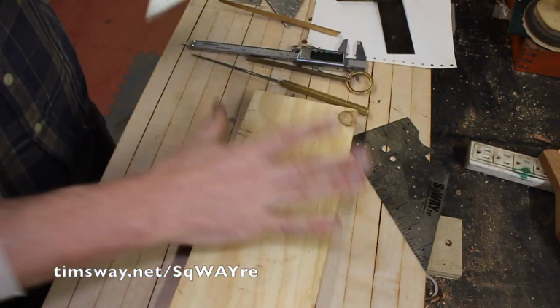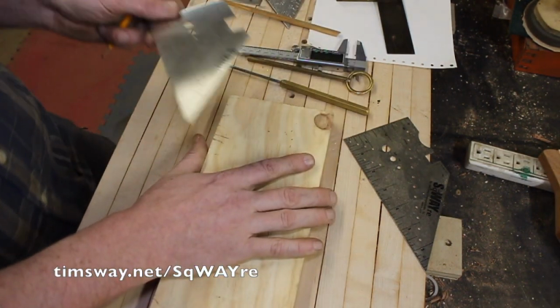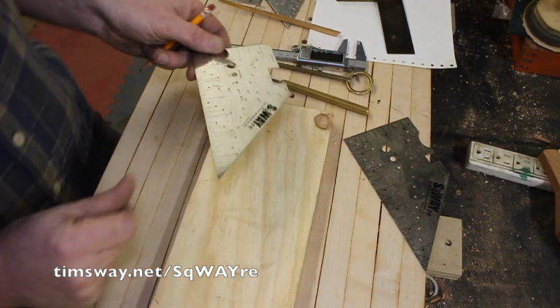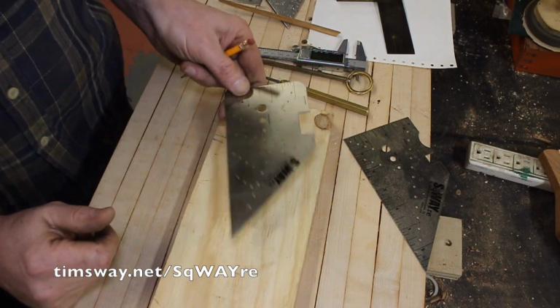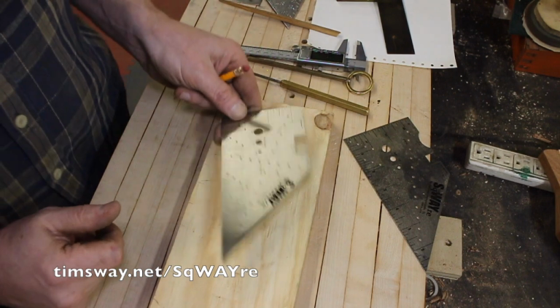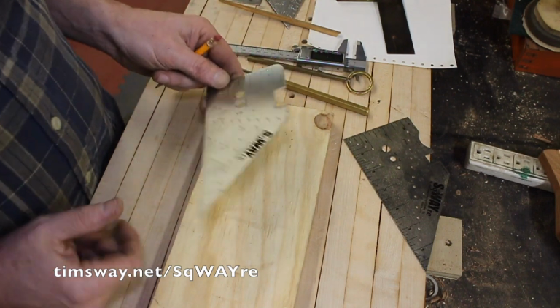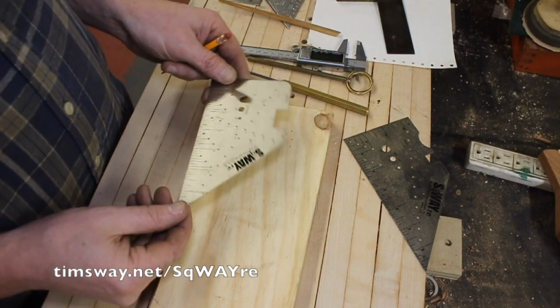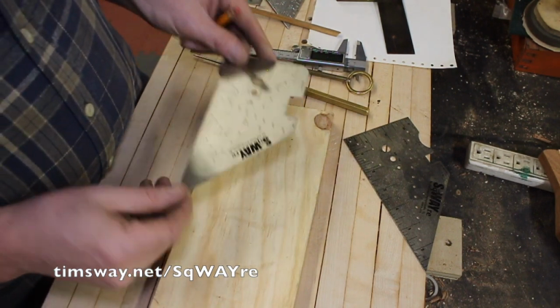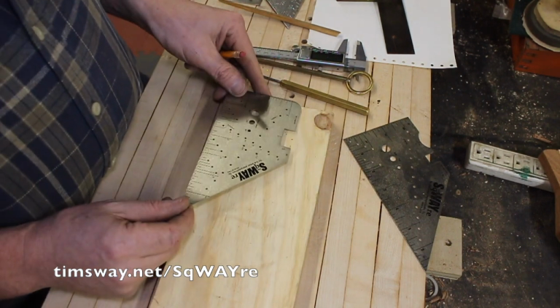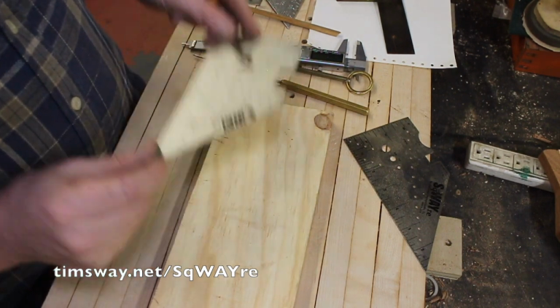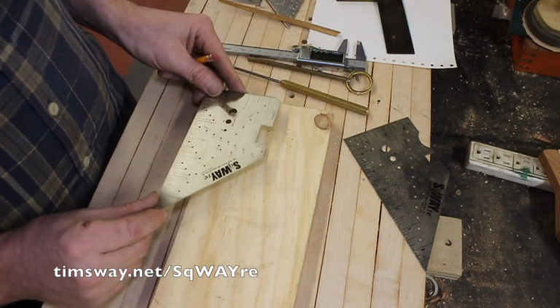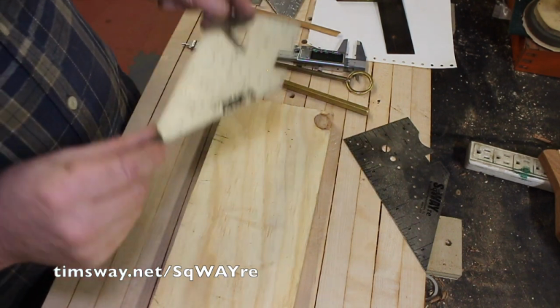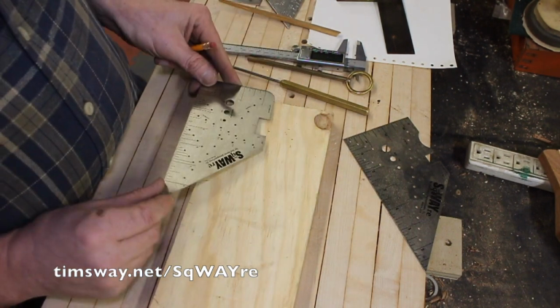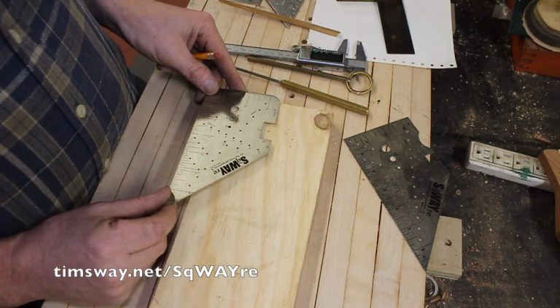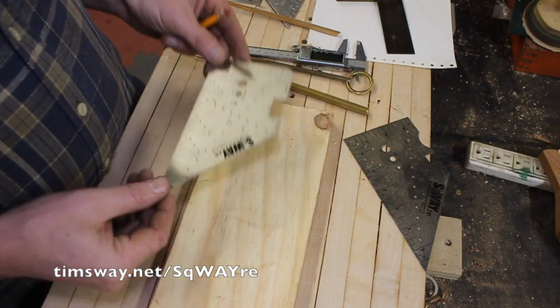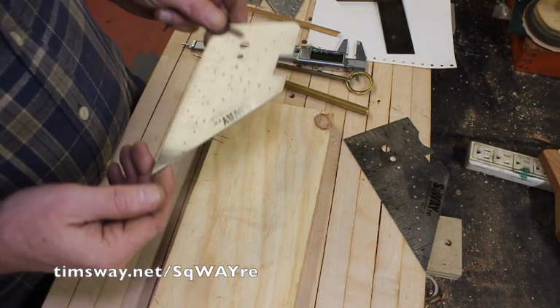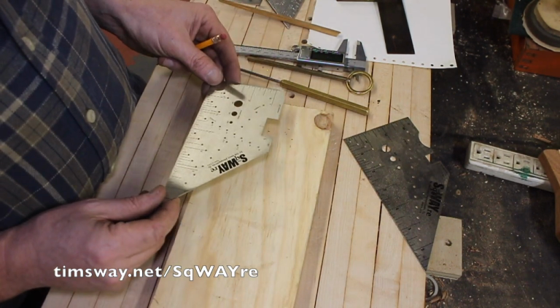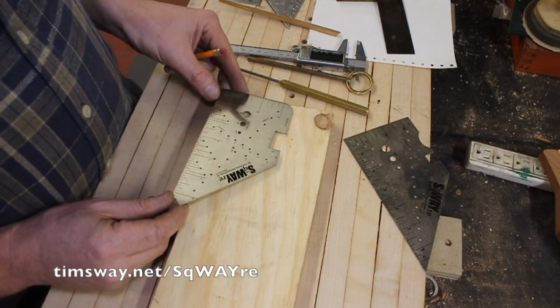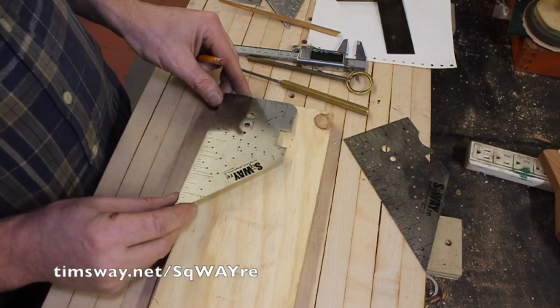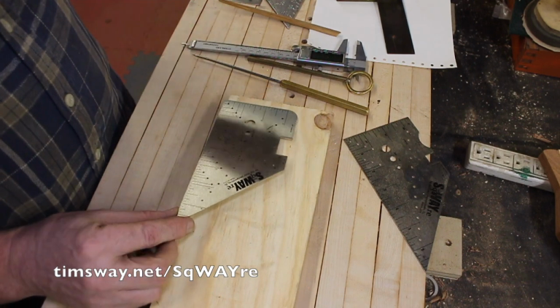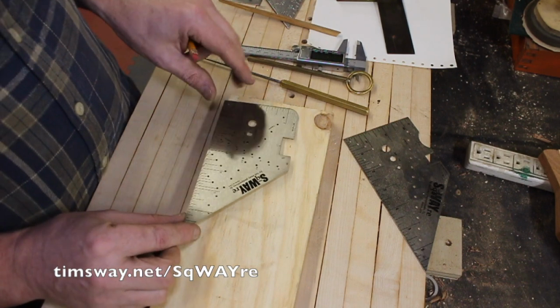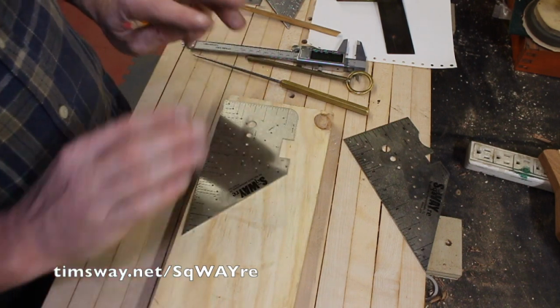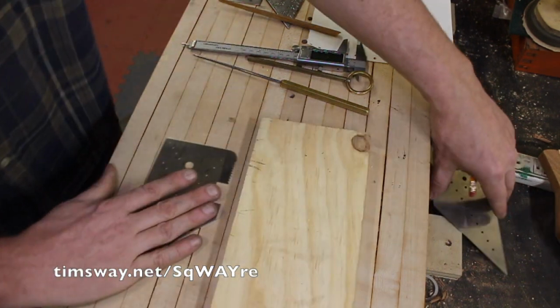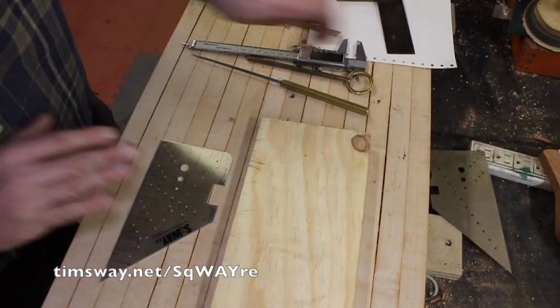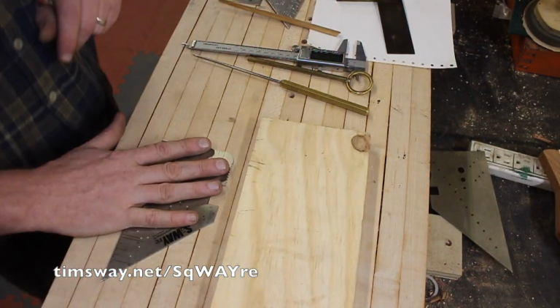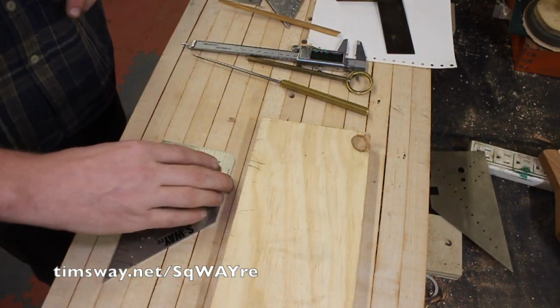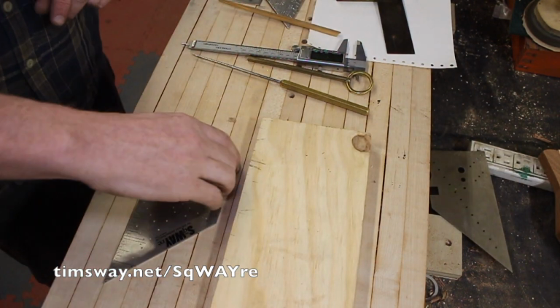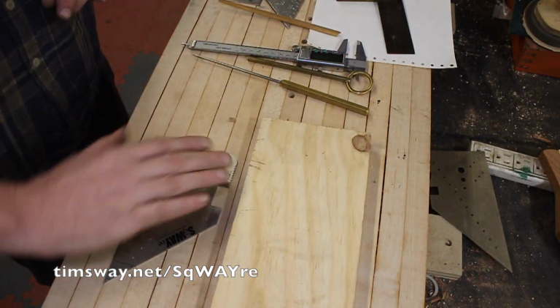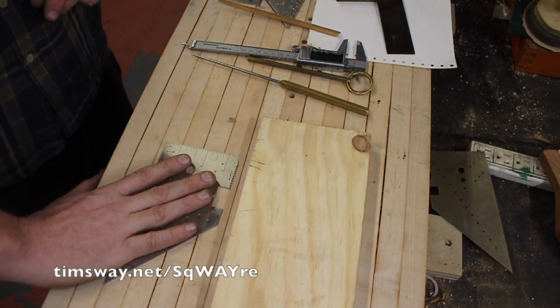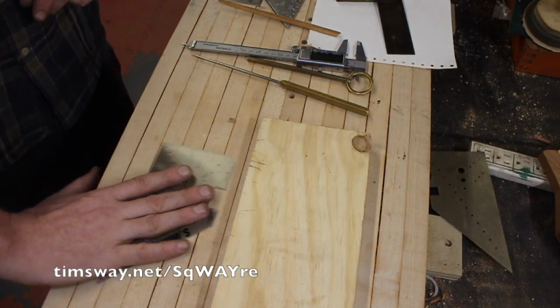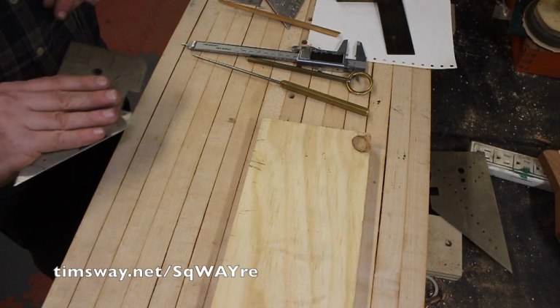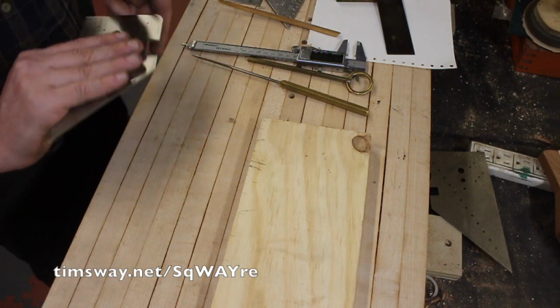That's where I really find myself using the square: quick markers, quick references, quick measurements. I have one always nearby, always laying on the table. Because it's flat it's hard to pick up, so you just slide it to the edge.